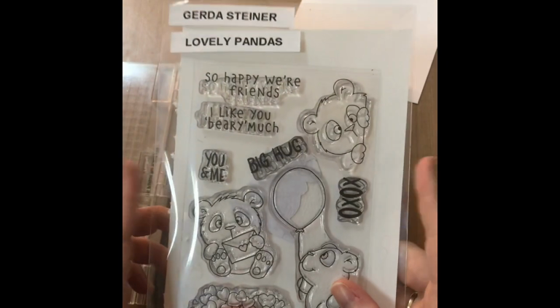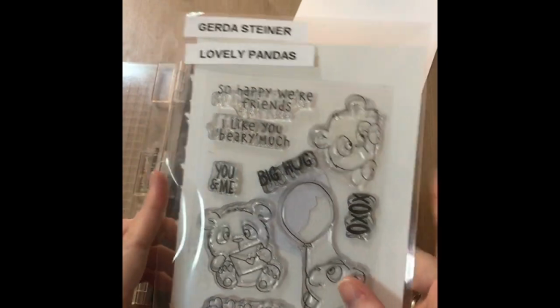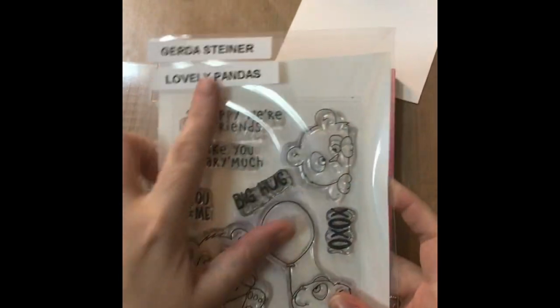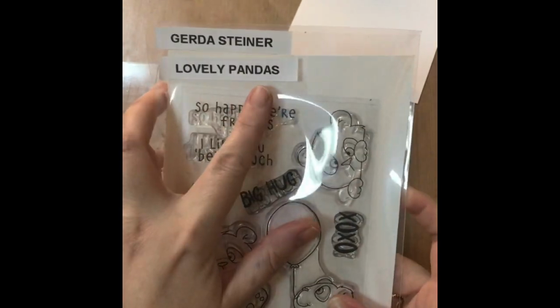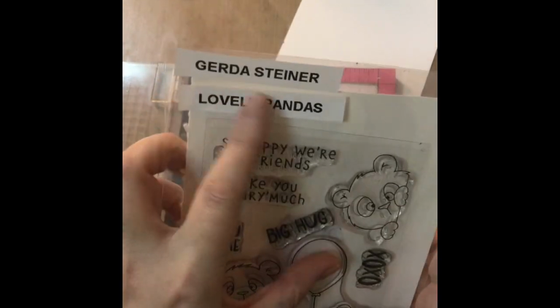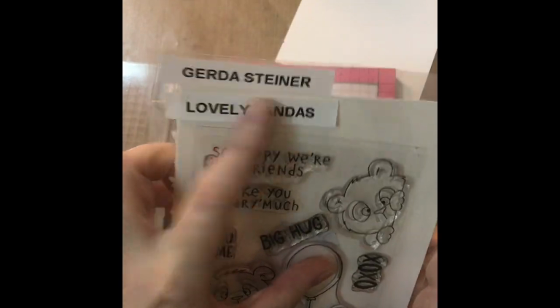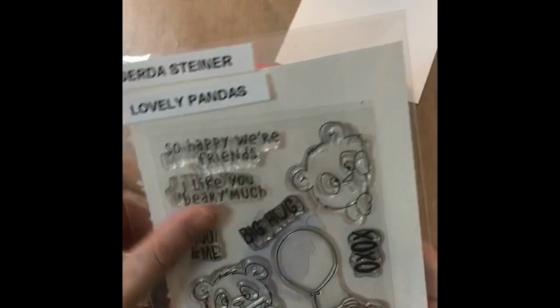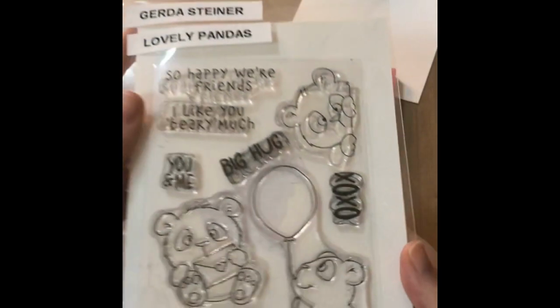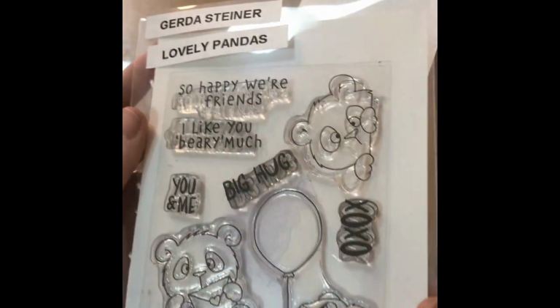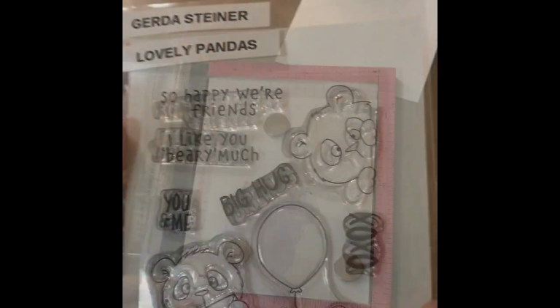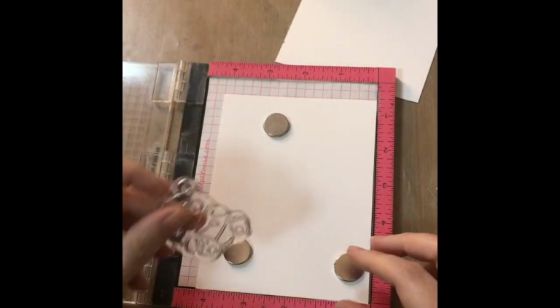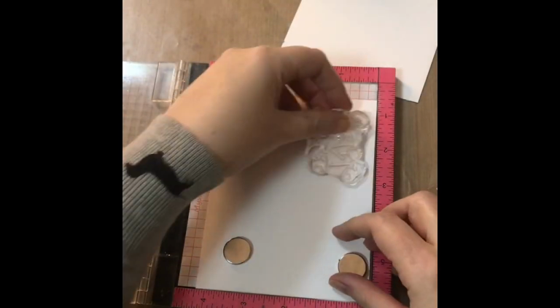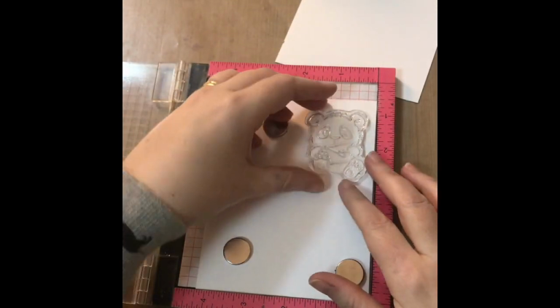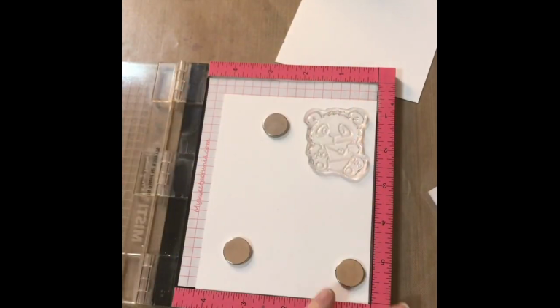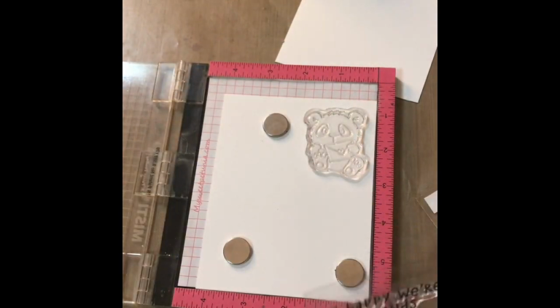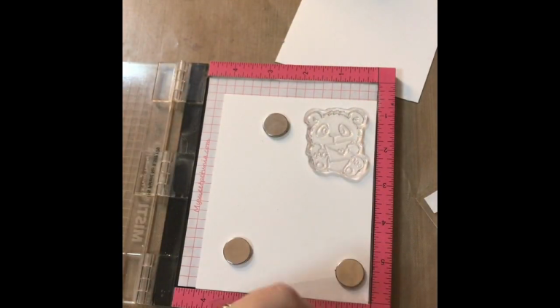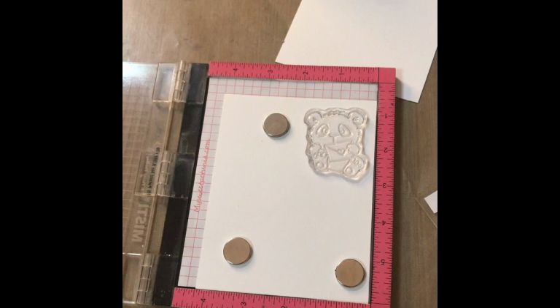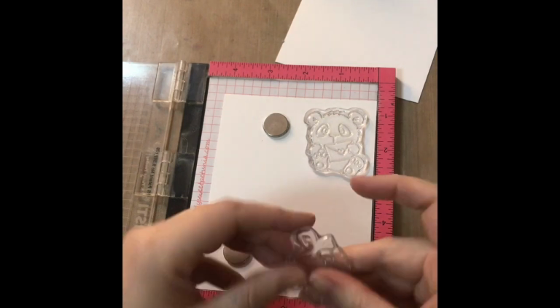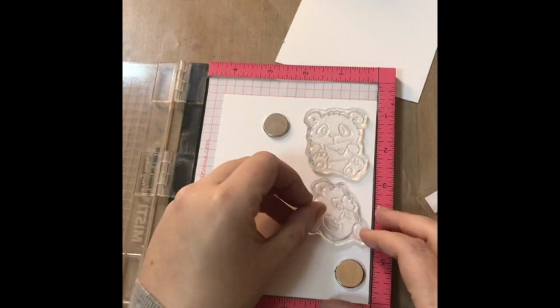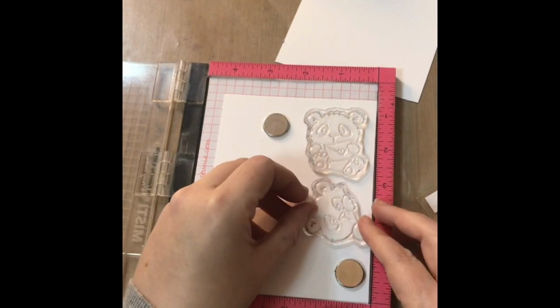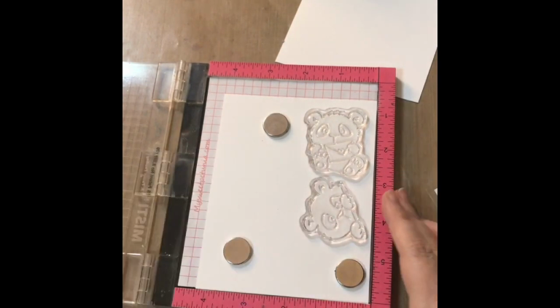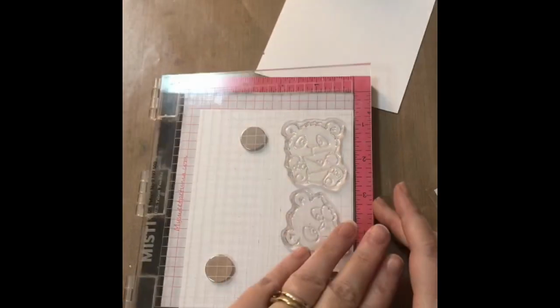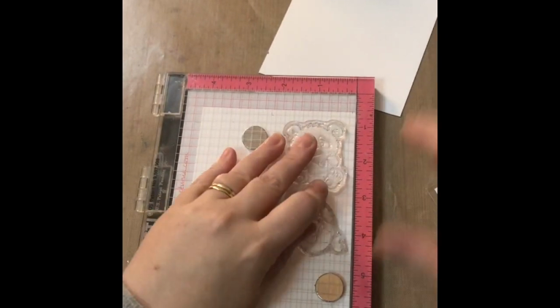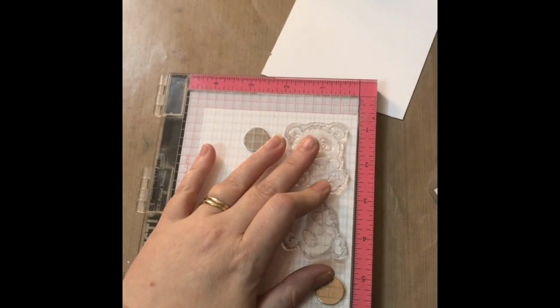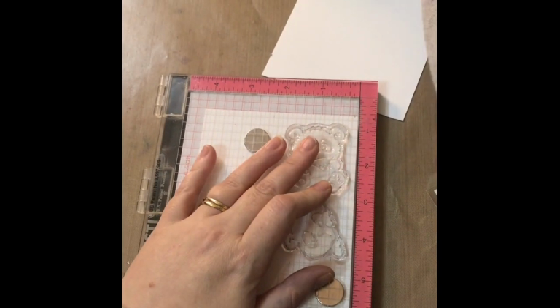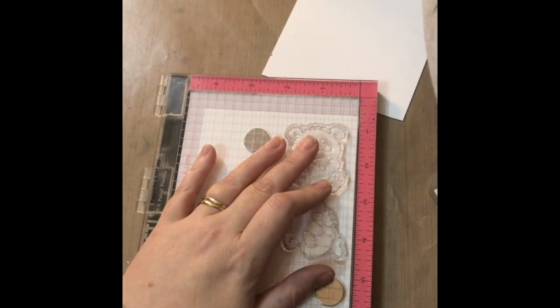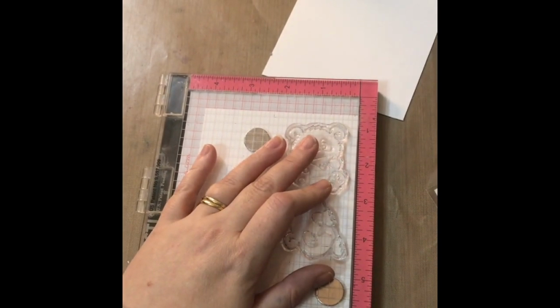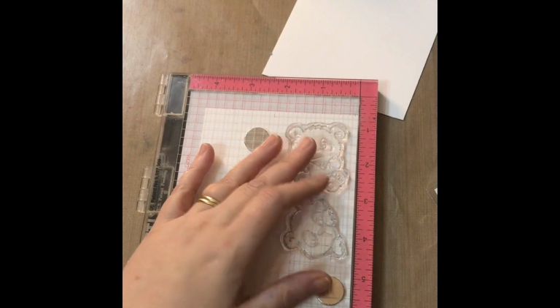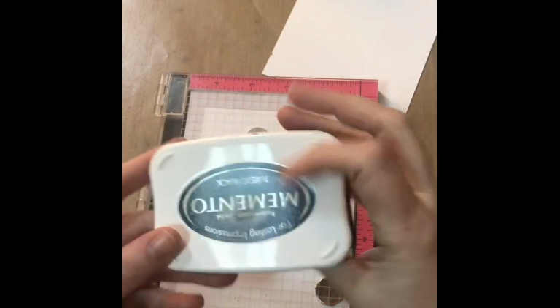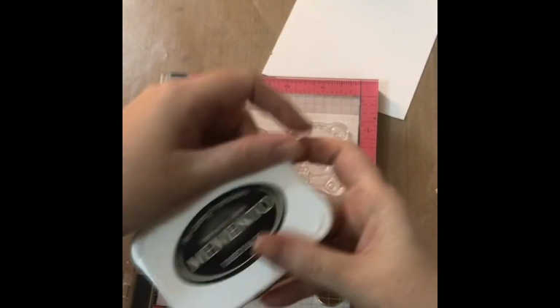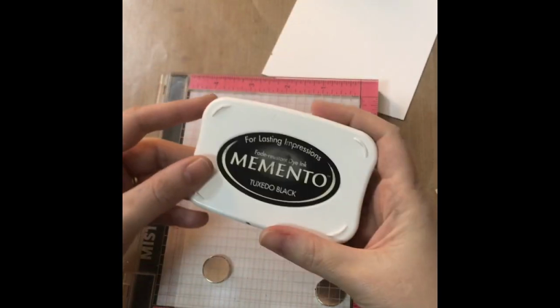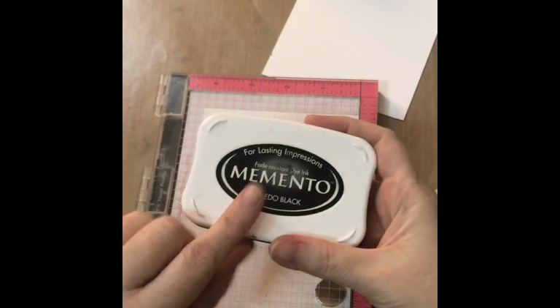I am making this using the Gerda Steiner Lovely Pandas set. I absolutely love this set. If you check out any of my other social media accounts, mainly Instagram, you'll find loads of cards using this set. I just think it's adorable and so cute.